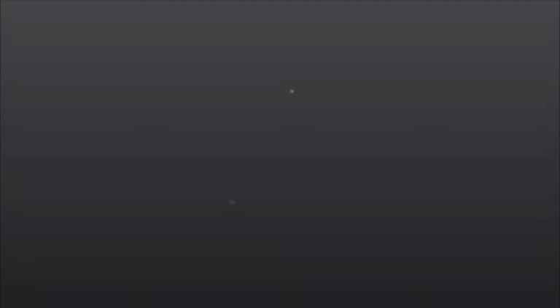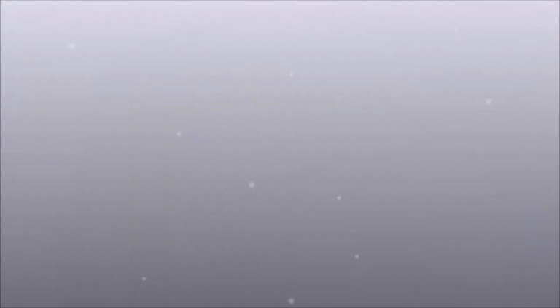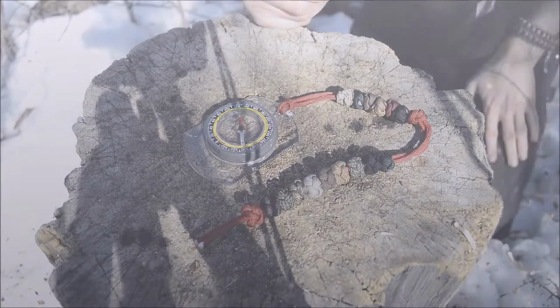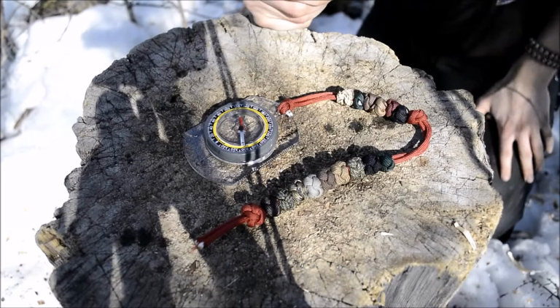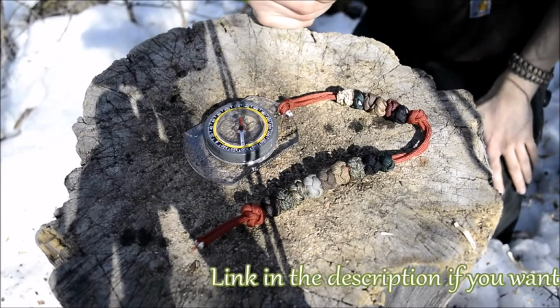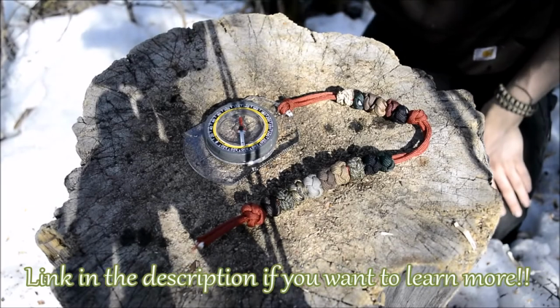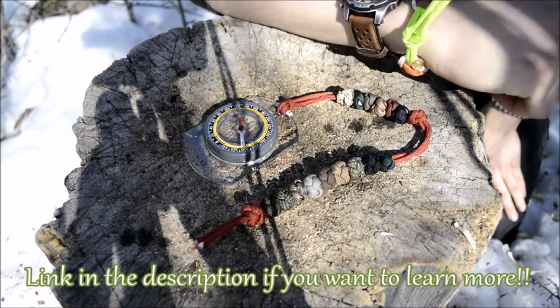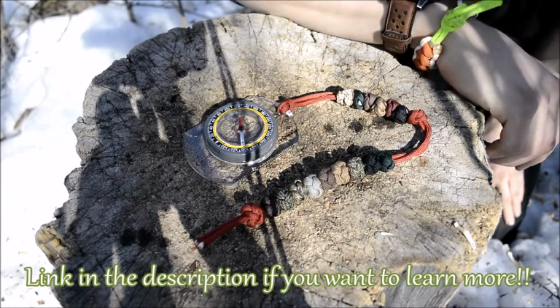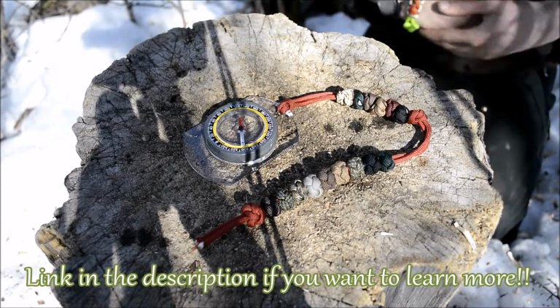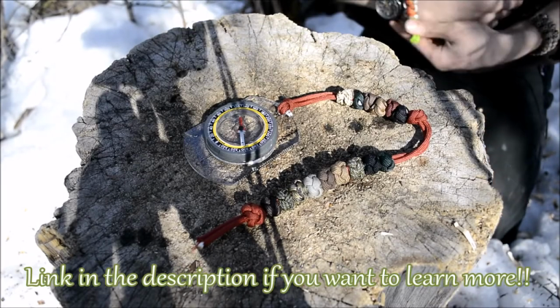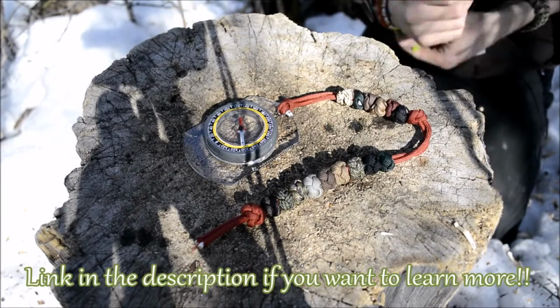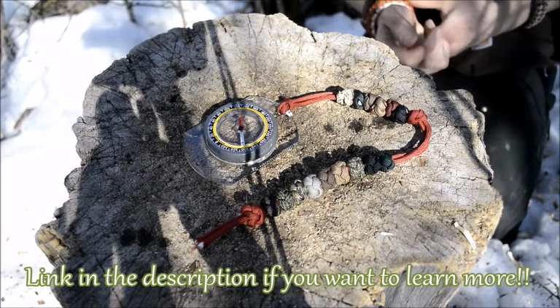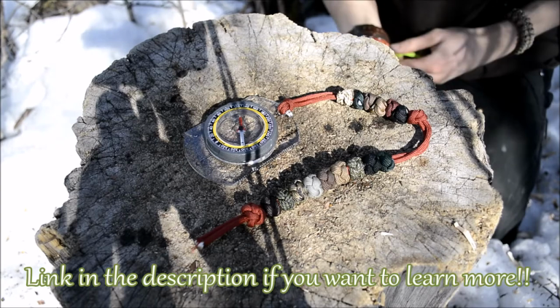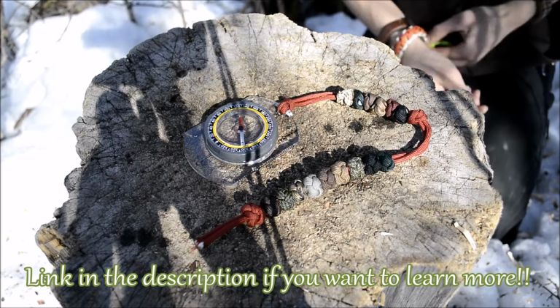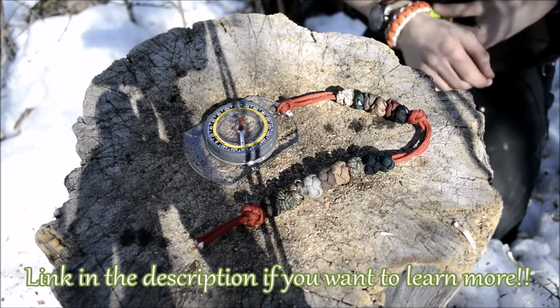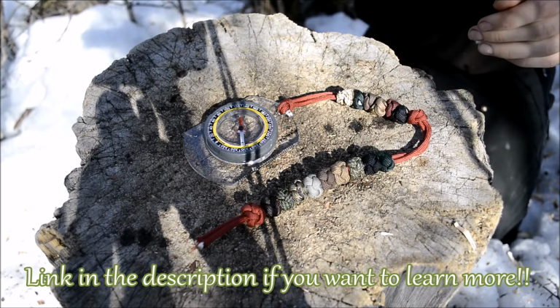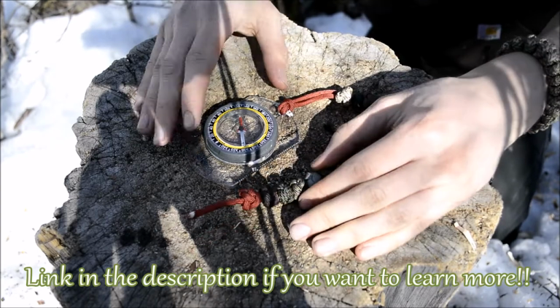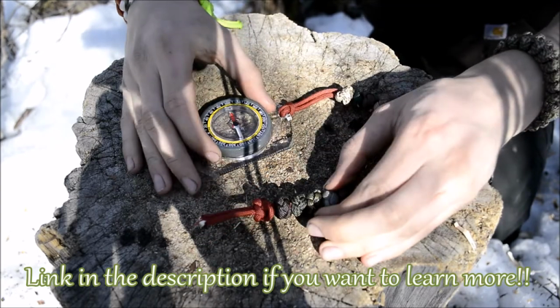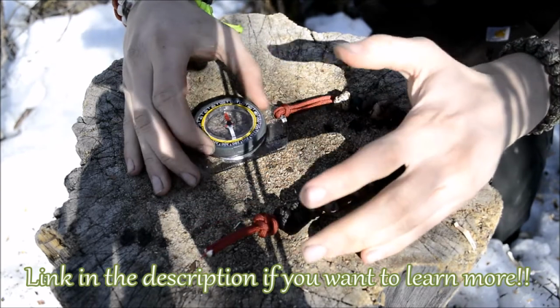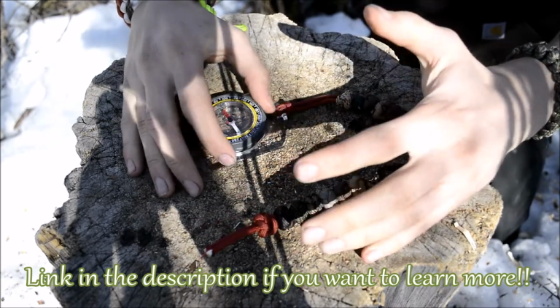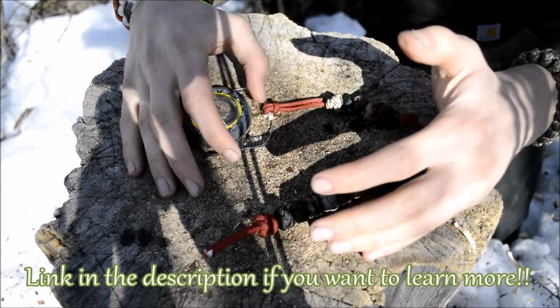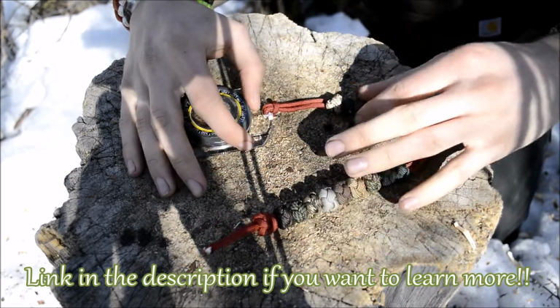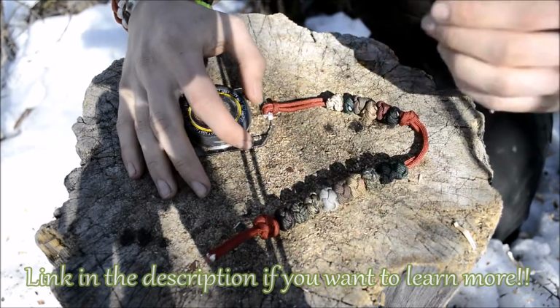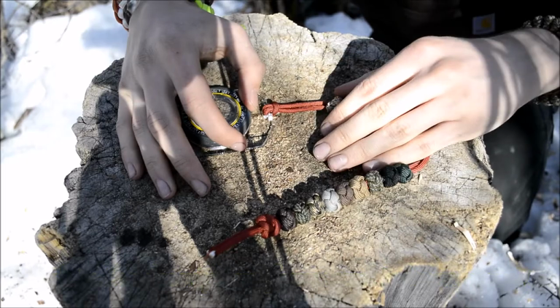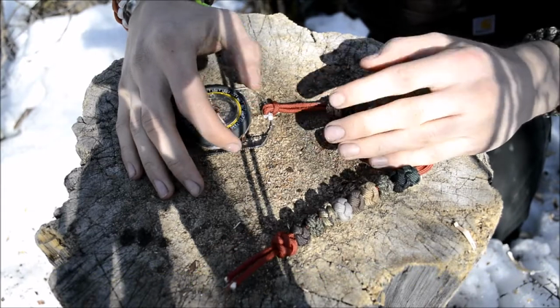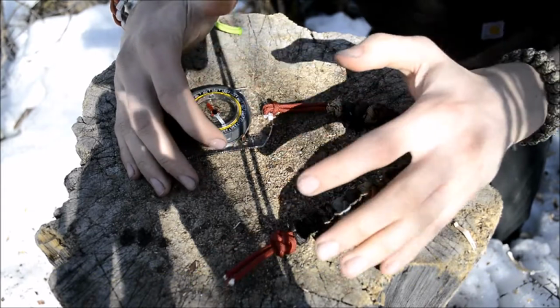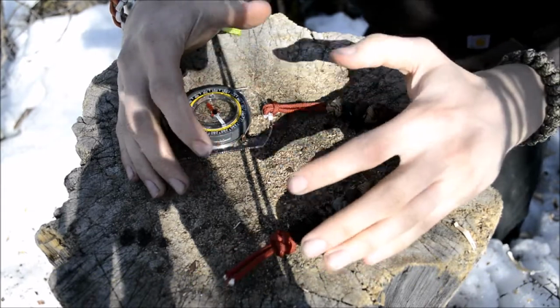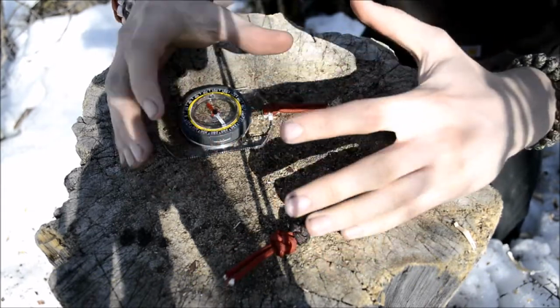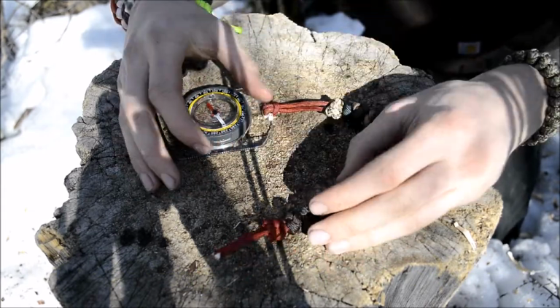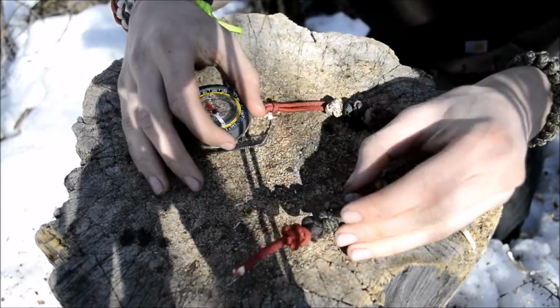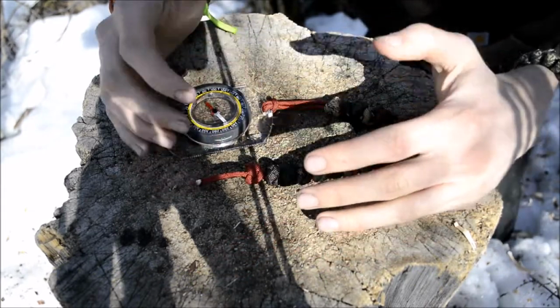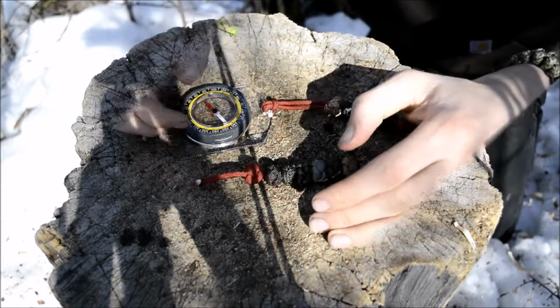Today I'm going to be doing another awesome video on another SWC product. This one we're going to be talking about is the Sanctified Weaving Company Sanctified Adventure Tool Navigator.